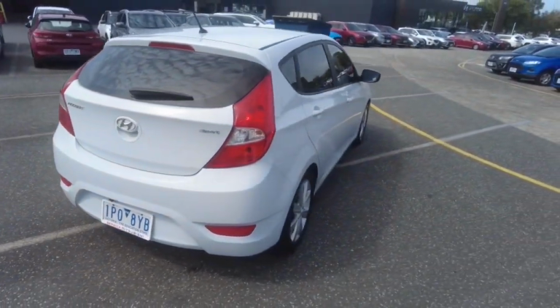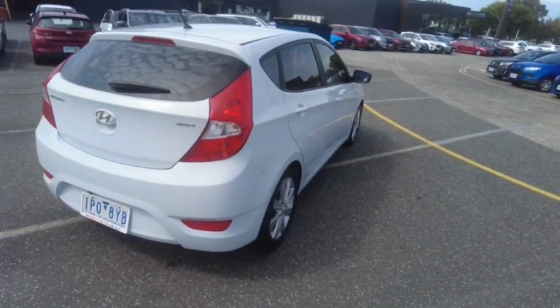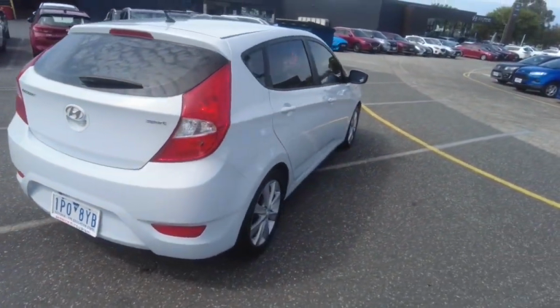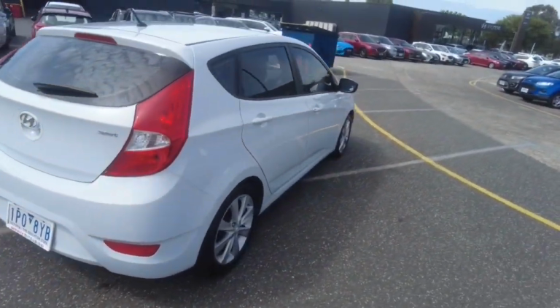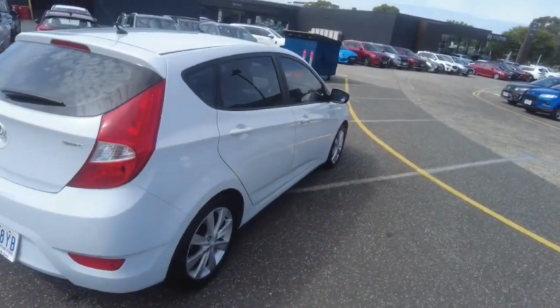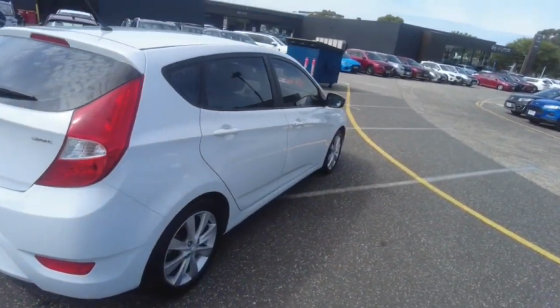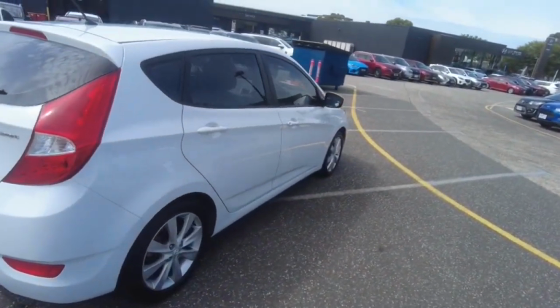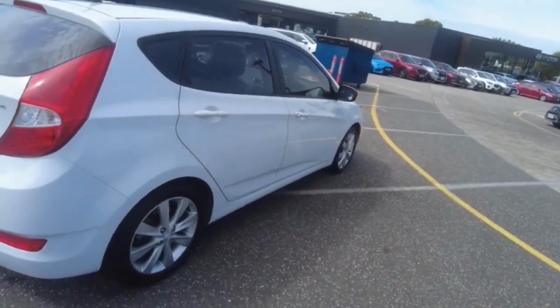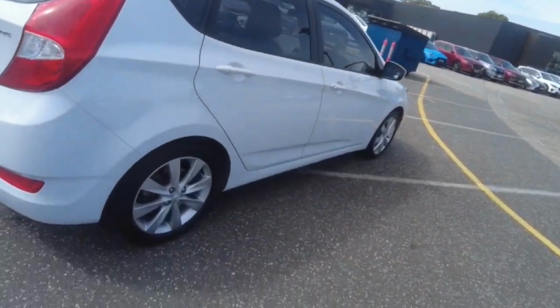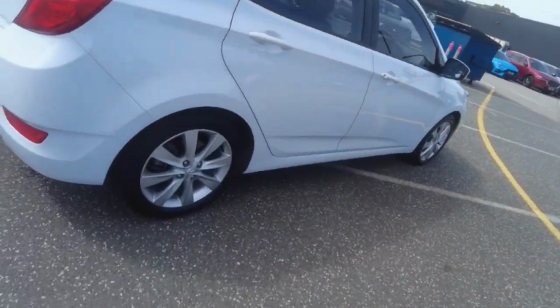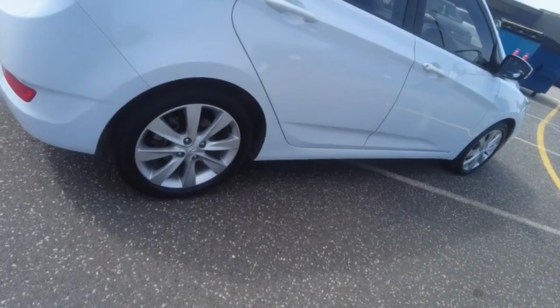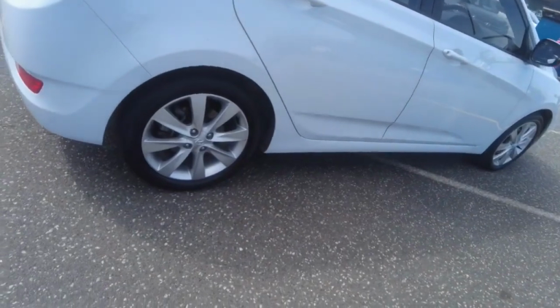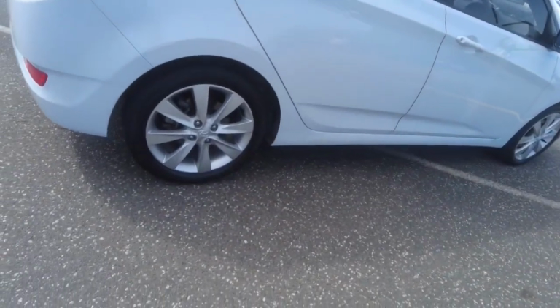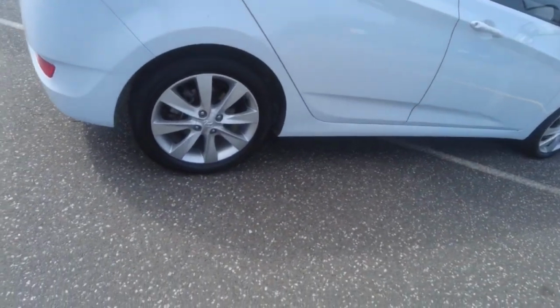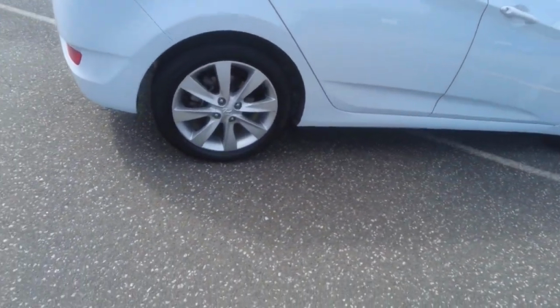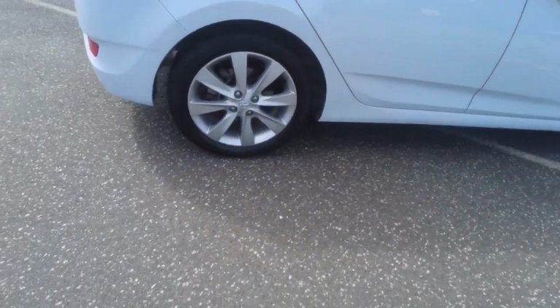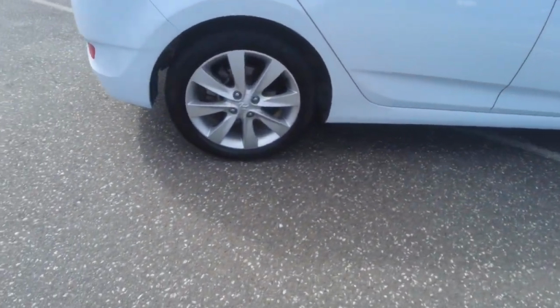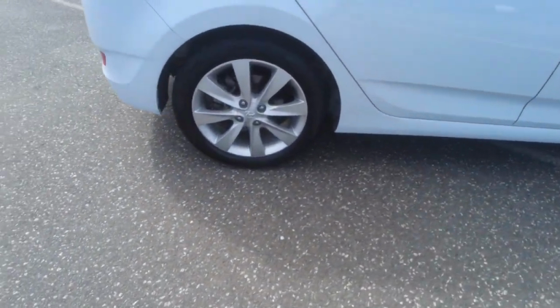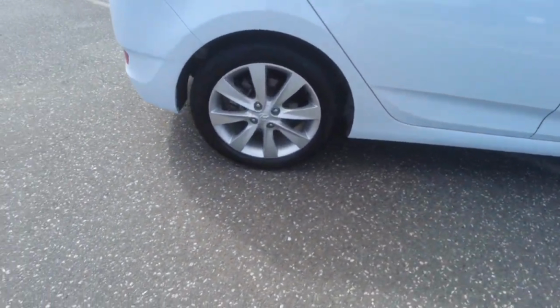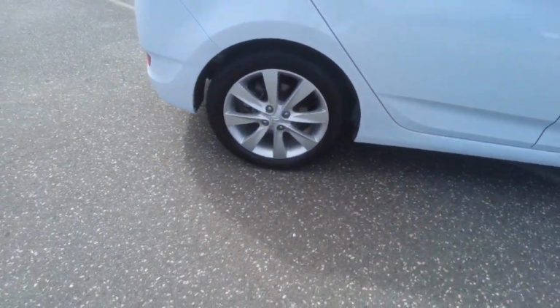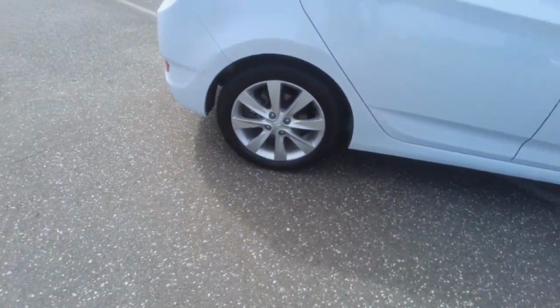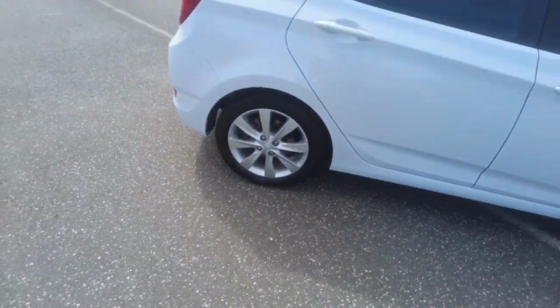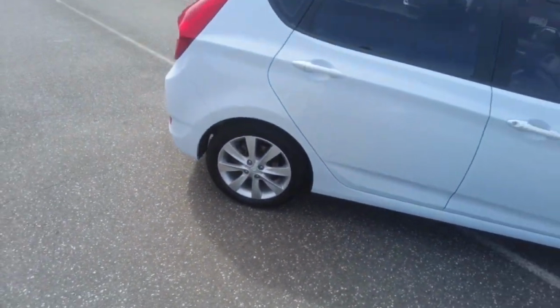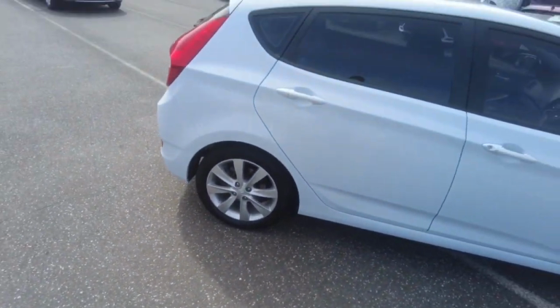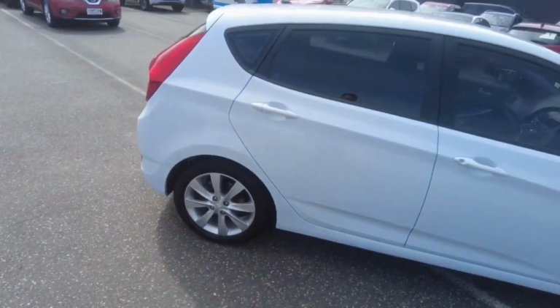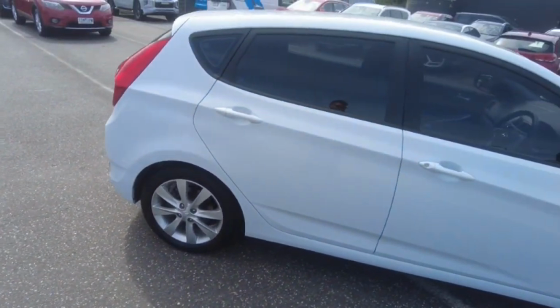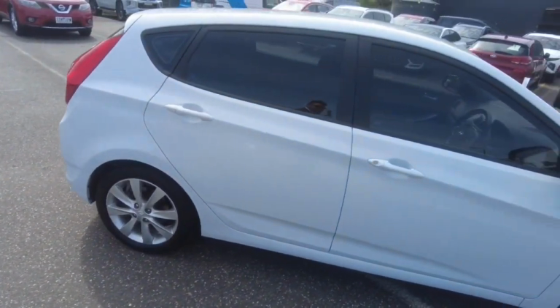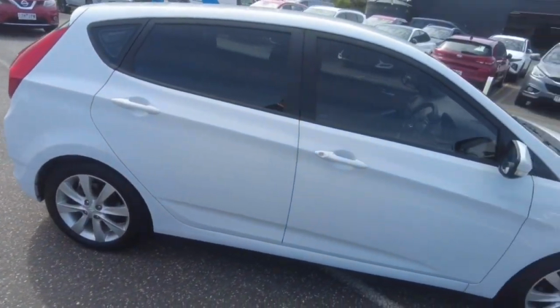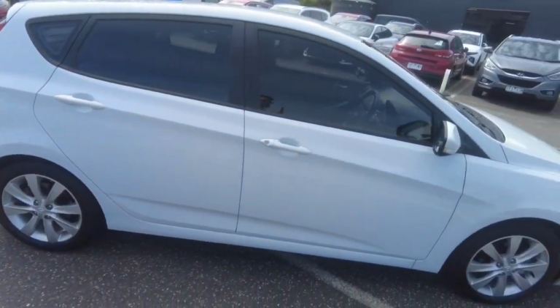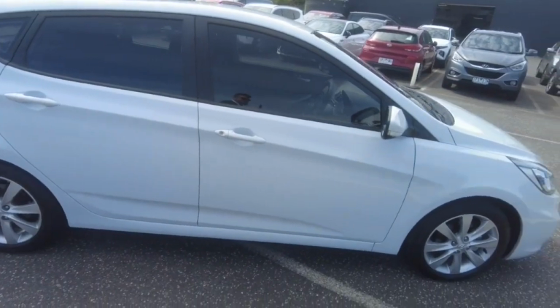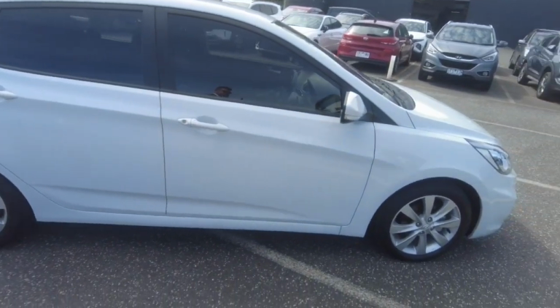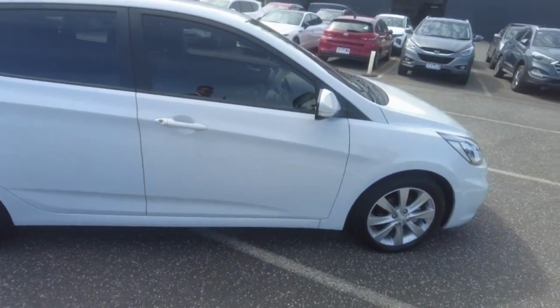The paintwork on this is really nice. There's that other wheel, and the rest of the paintwork here is all looking good.